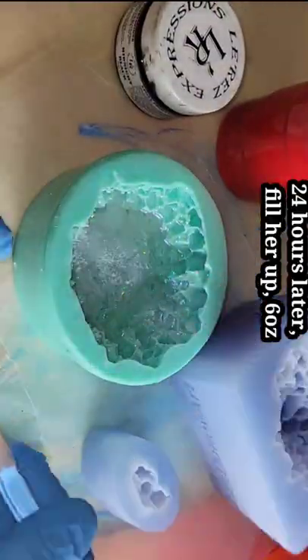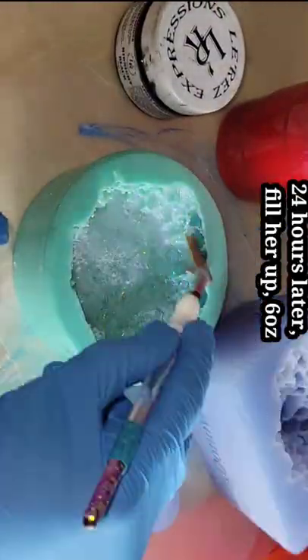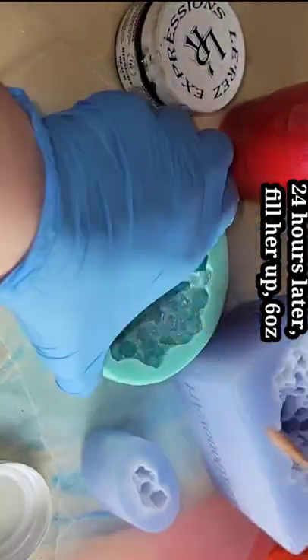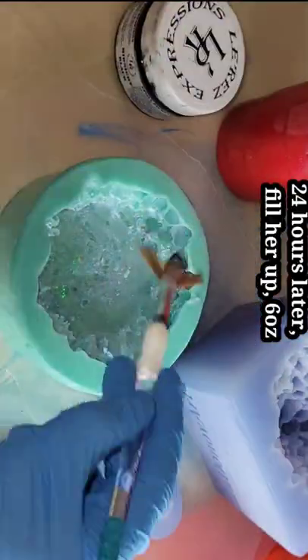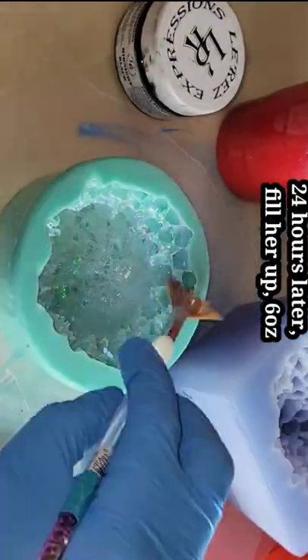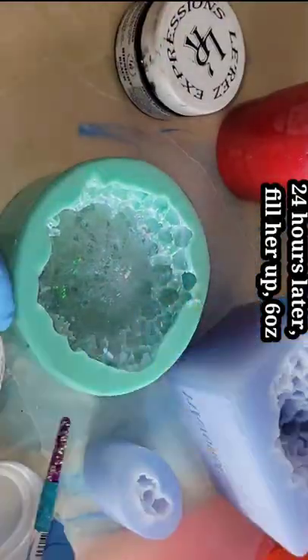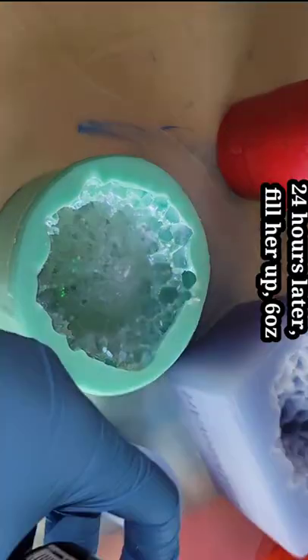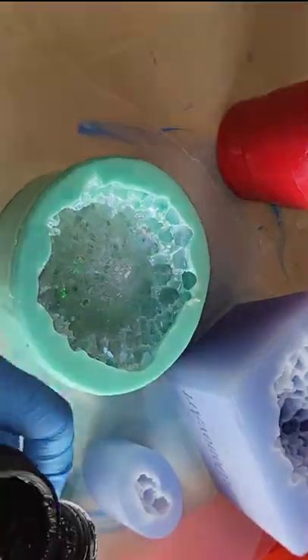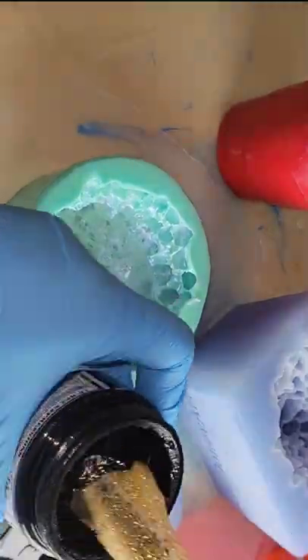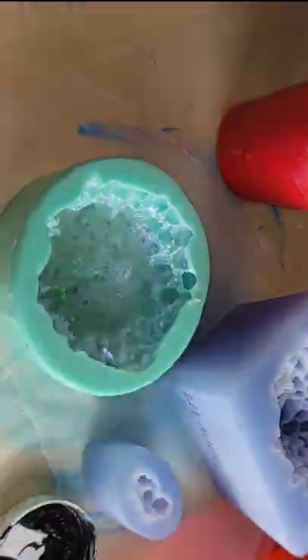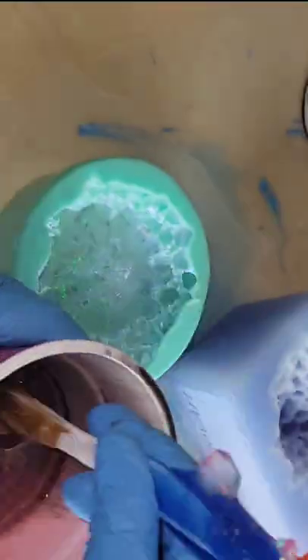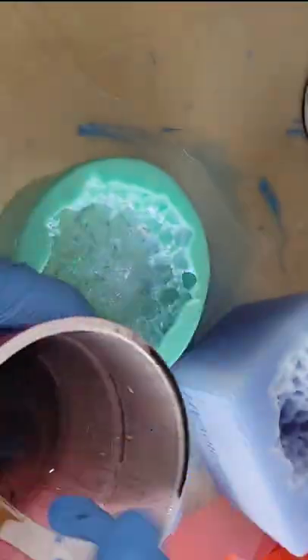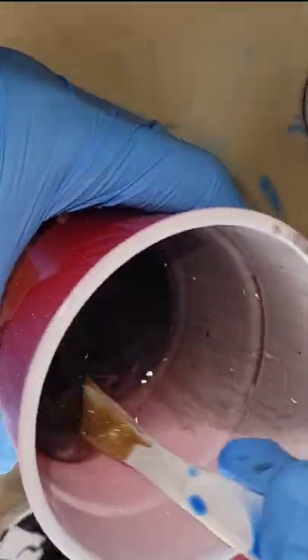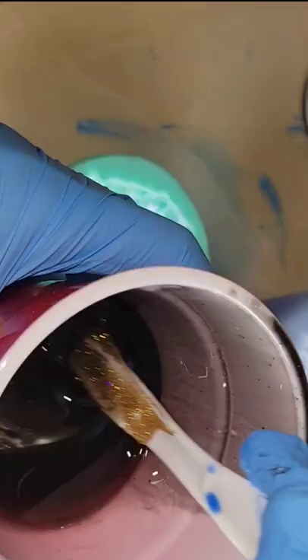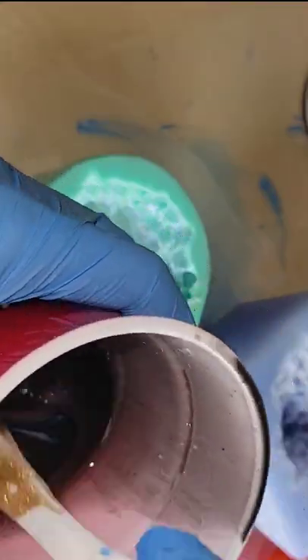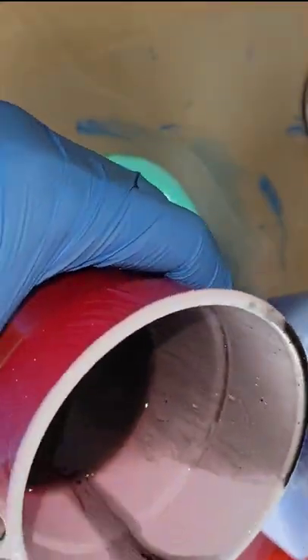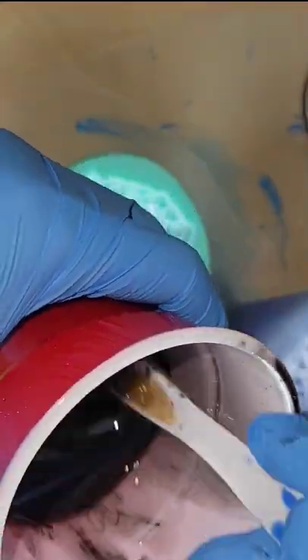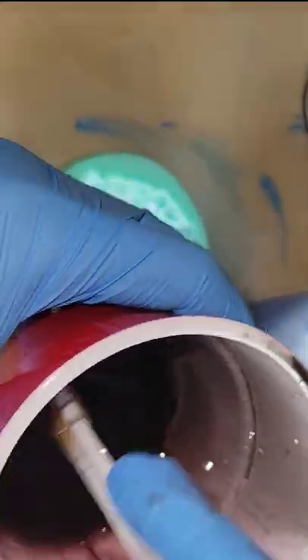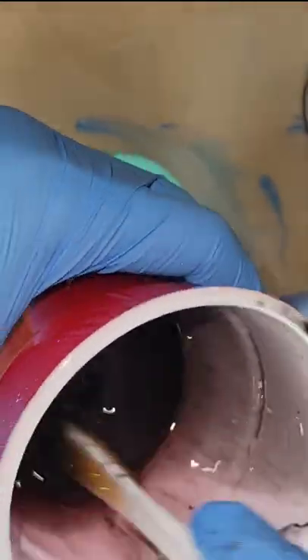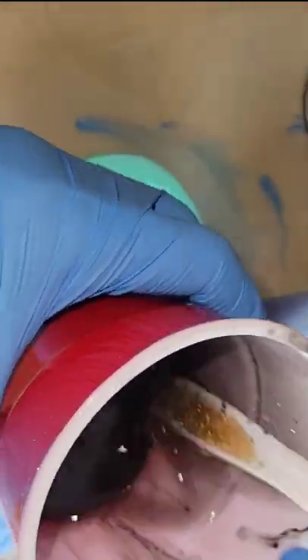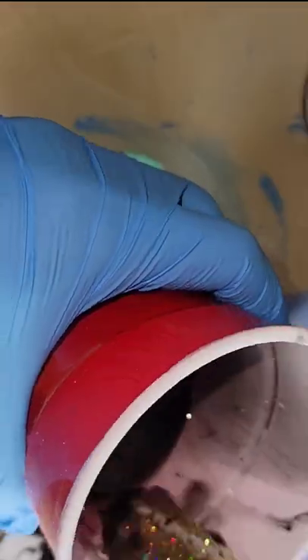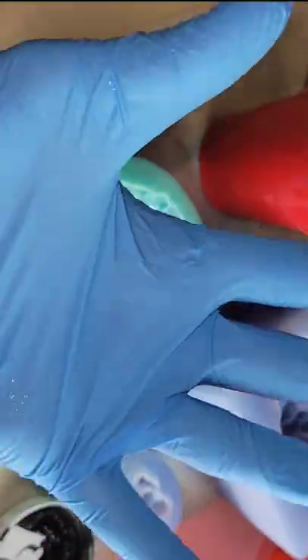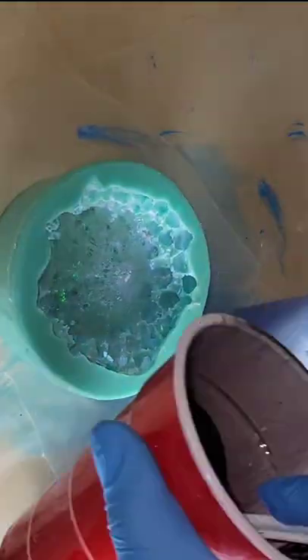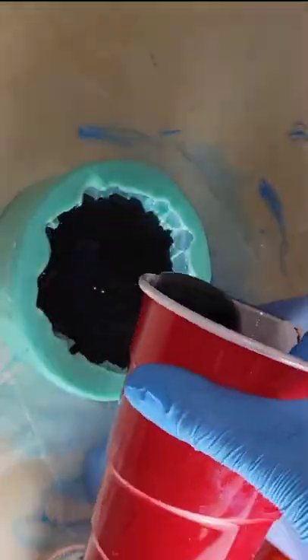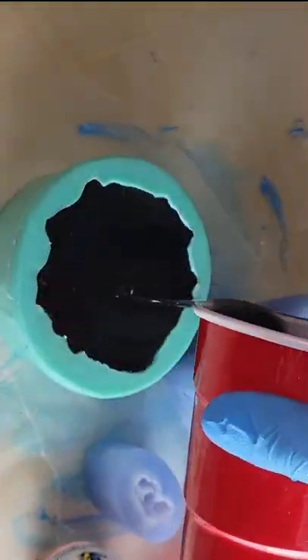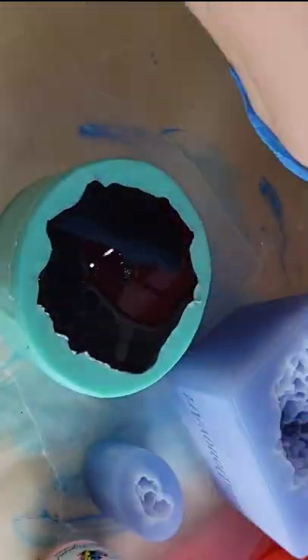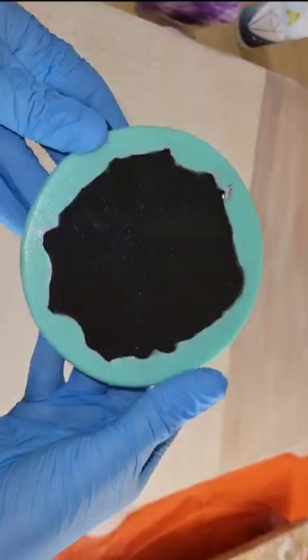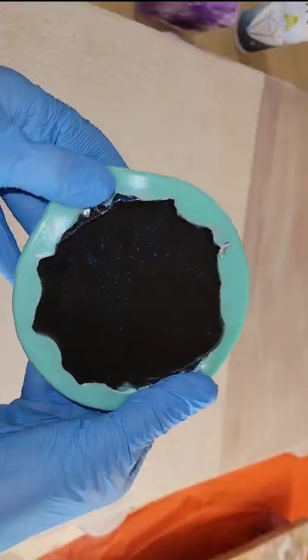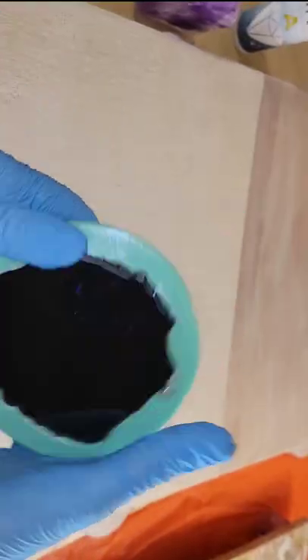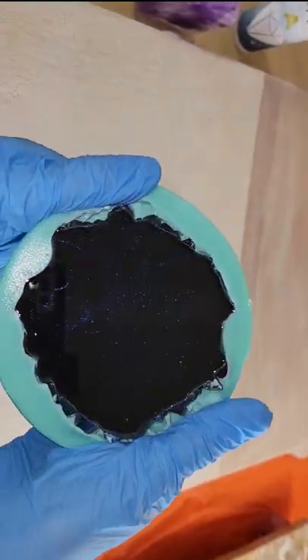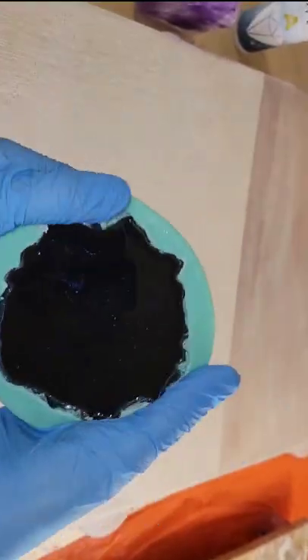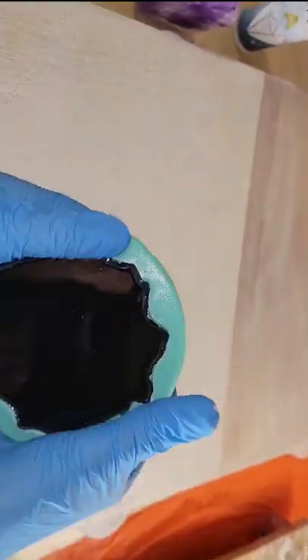This is the next day, day number three. I'm just painting in some iridescent blue interference mica powder all over the inside of the mold, and now we're going to fill up the mold the rest of the way with some black tinted resin.